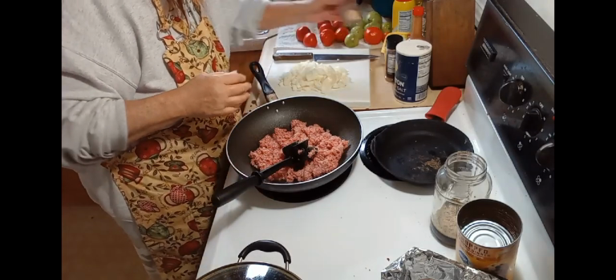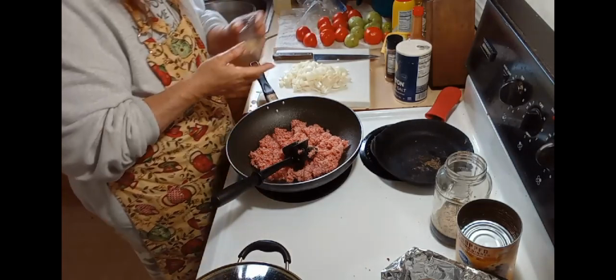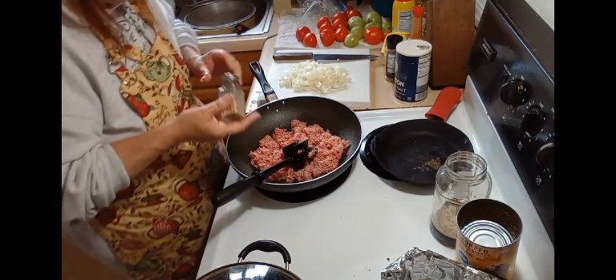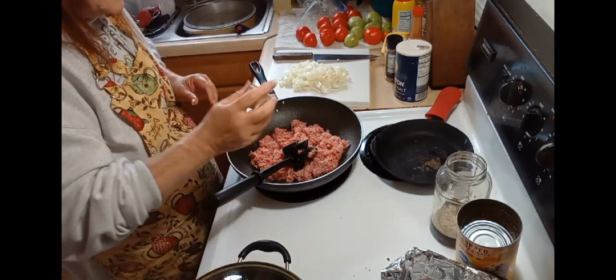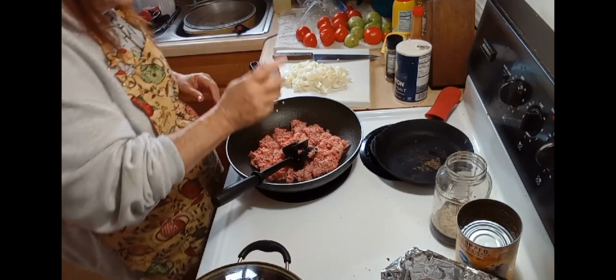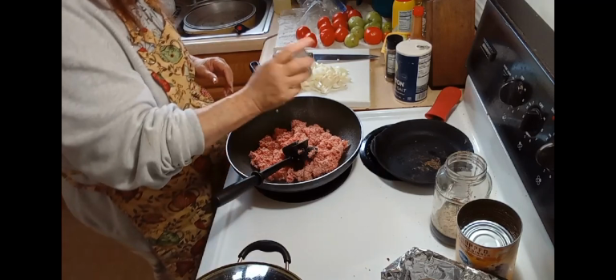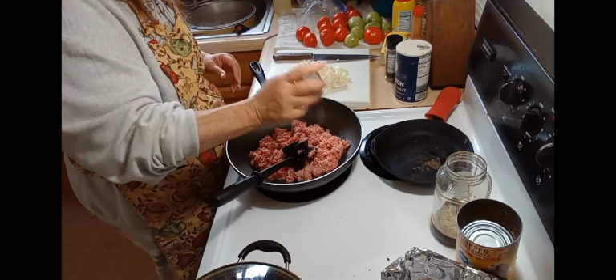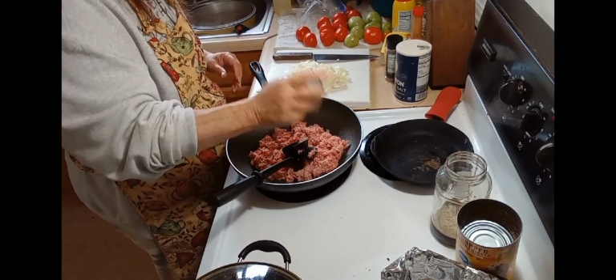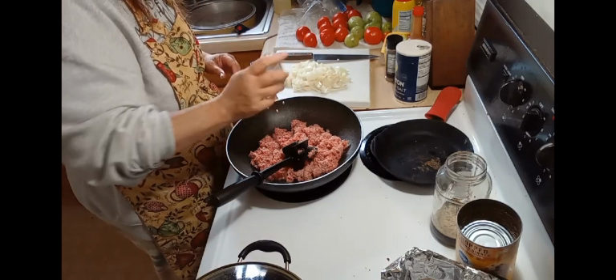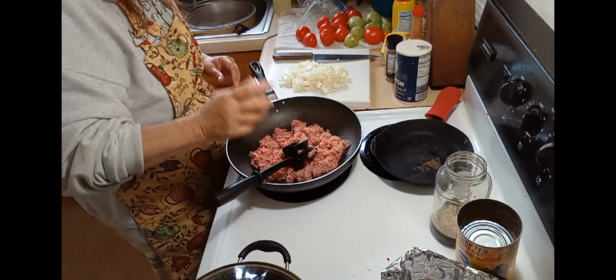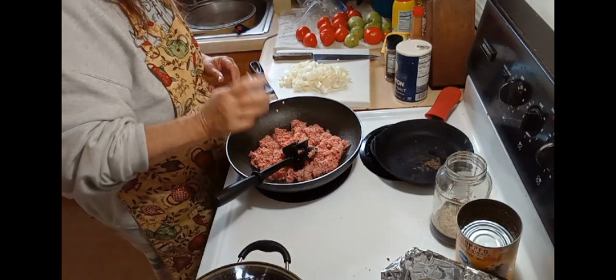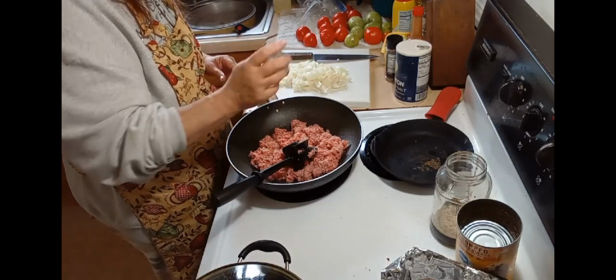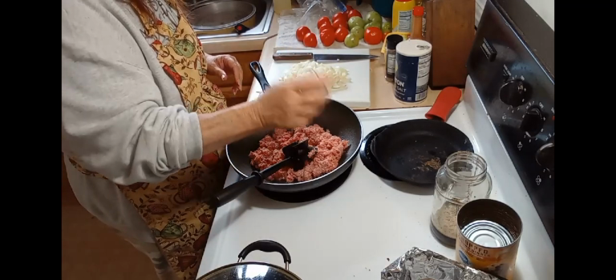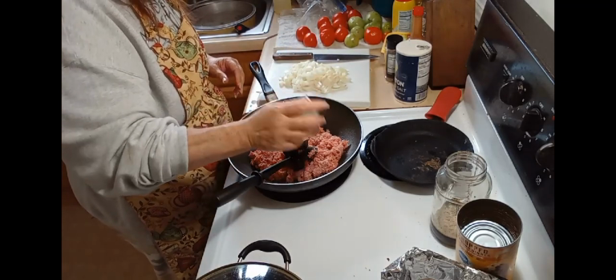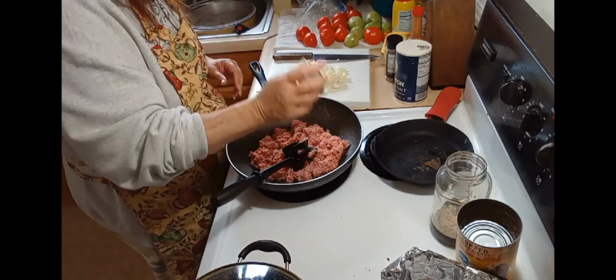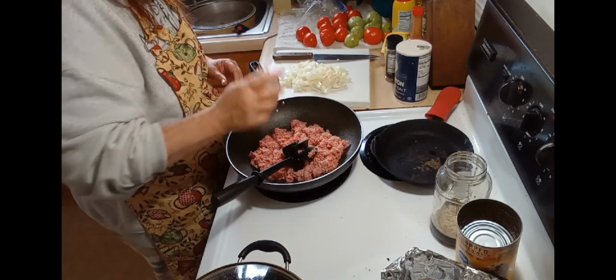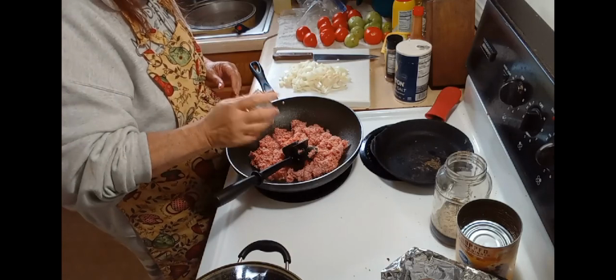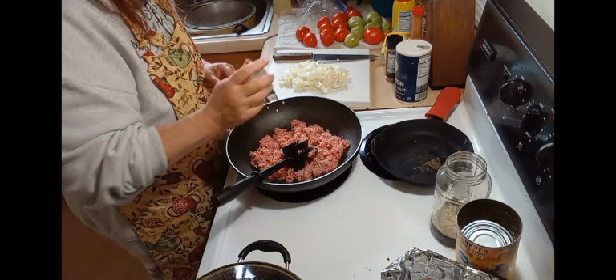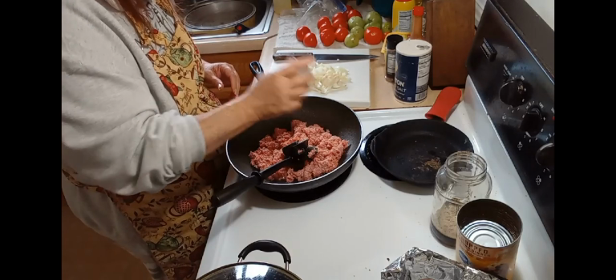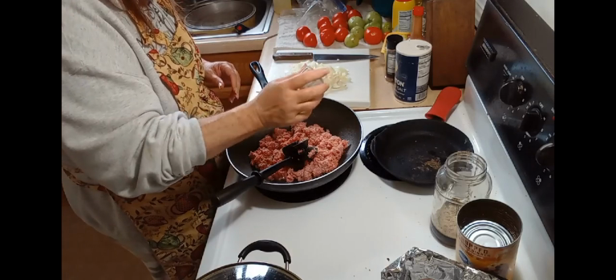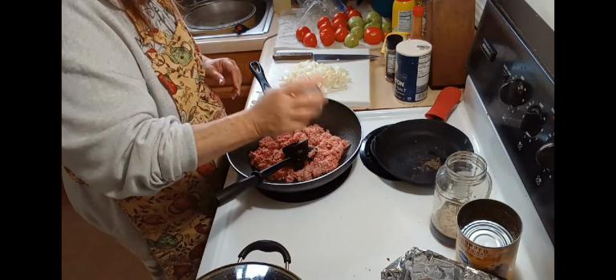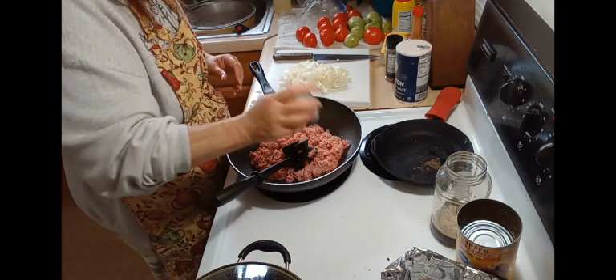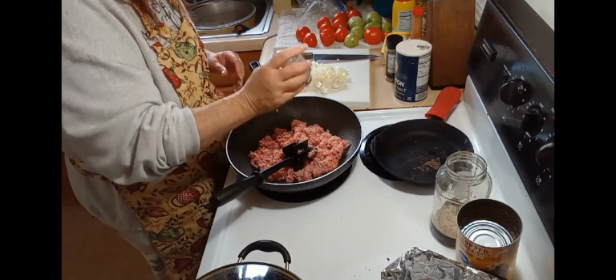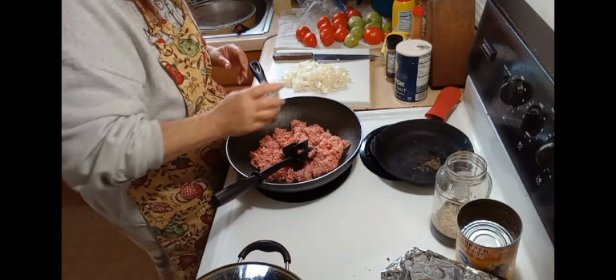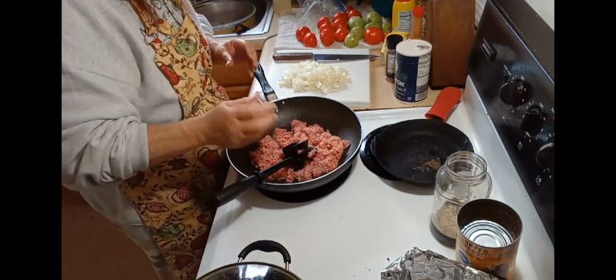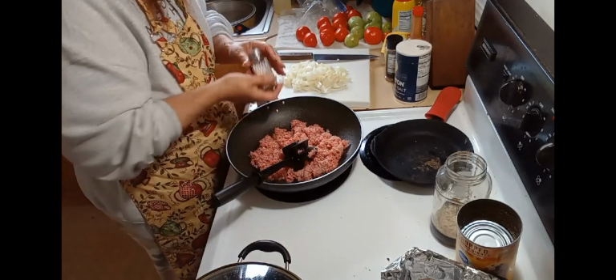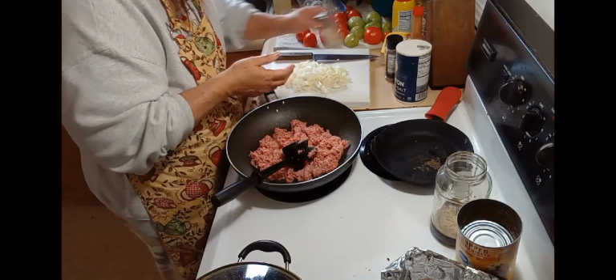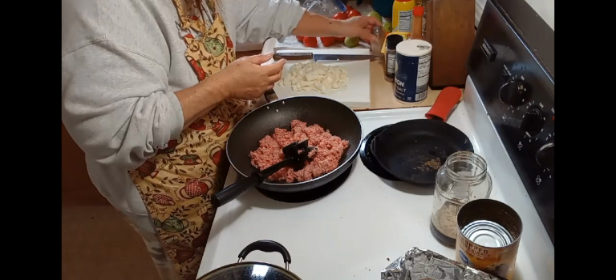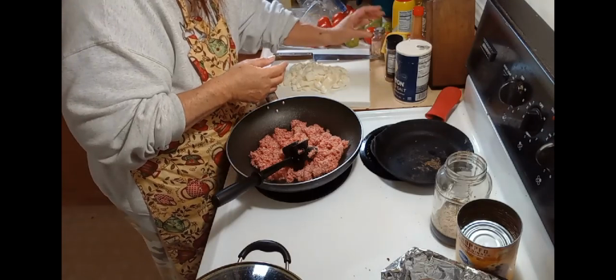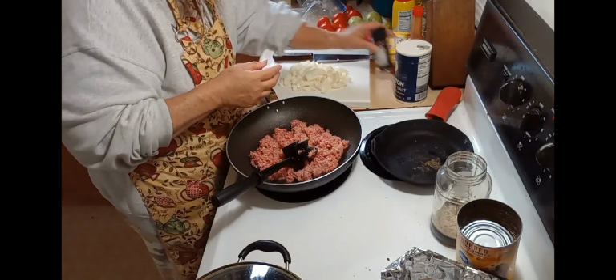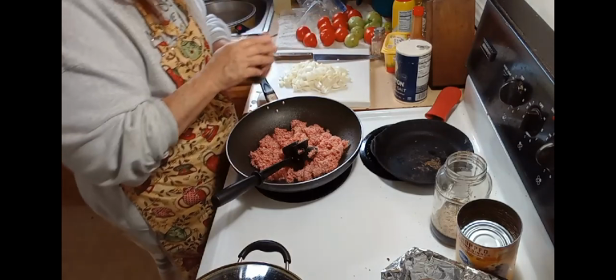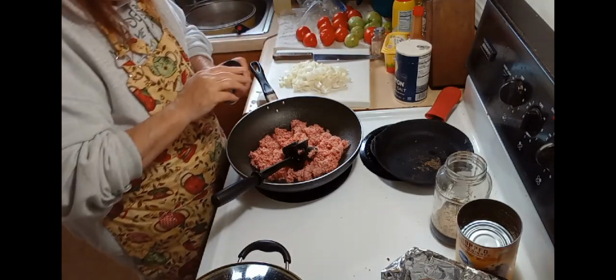Now I will add some salt to the hamburger while it's cooking, and some pepper.